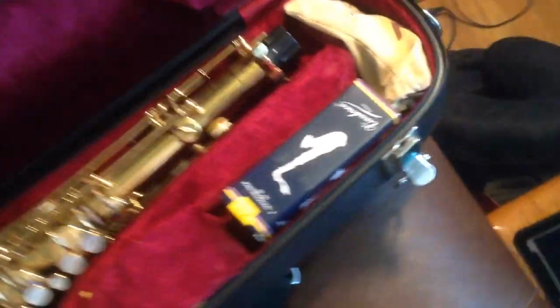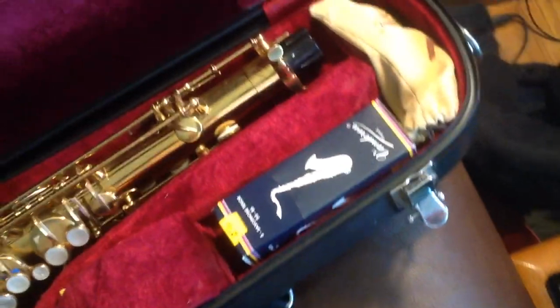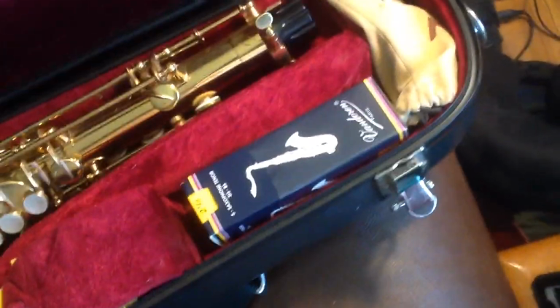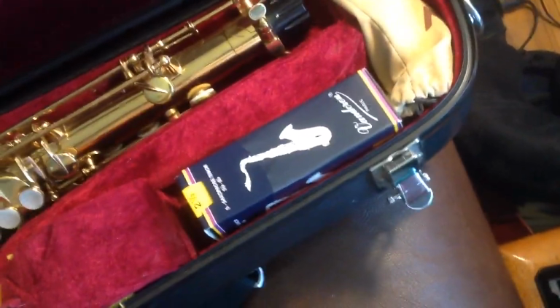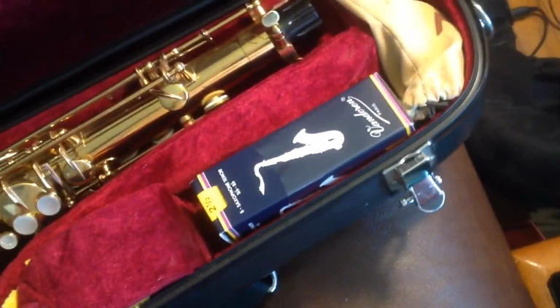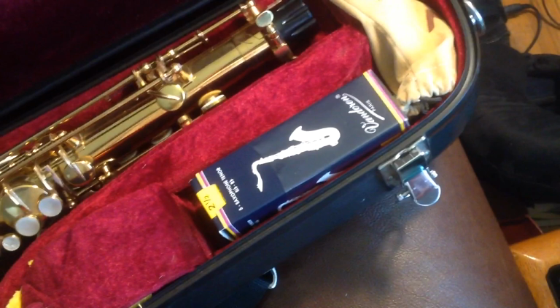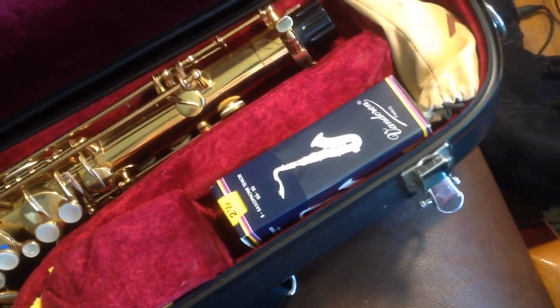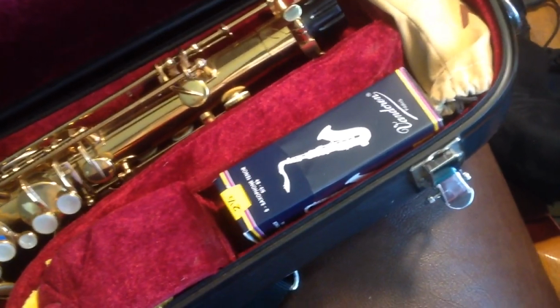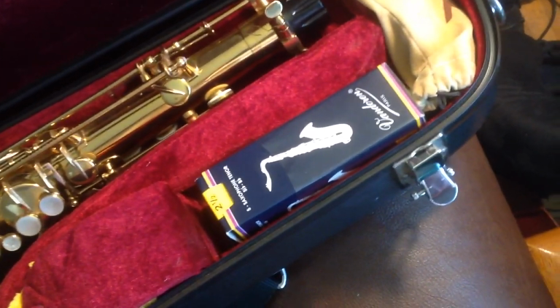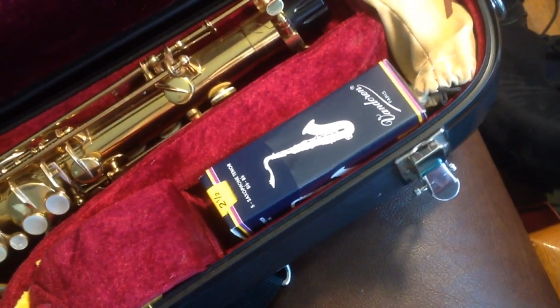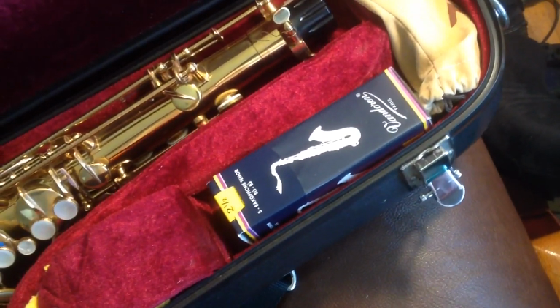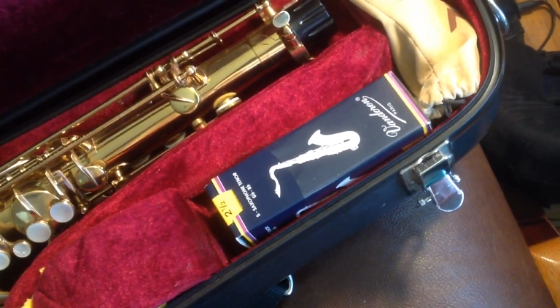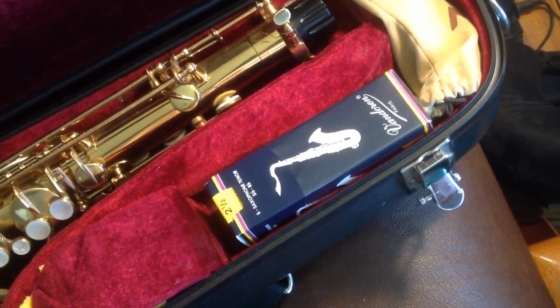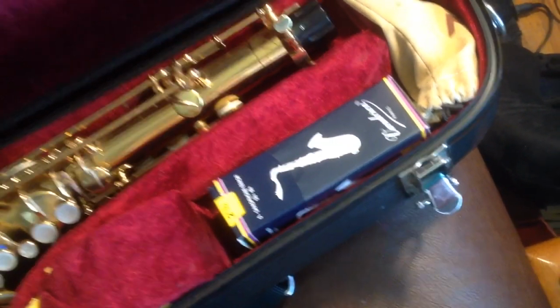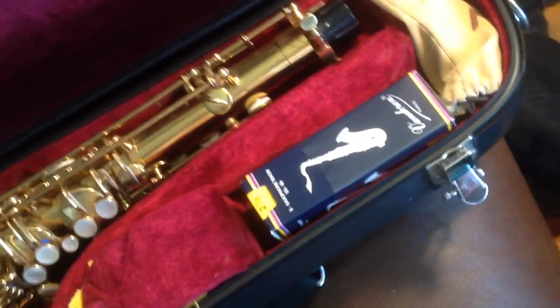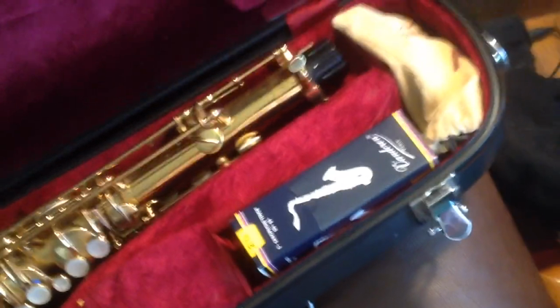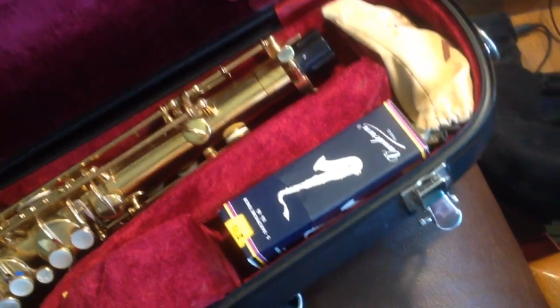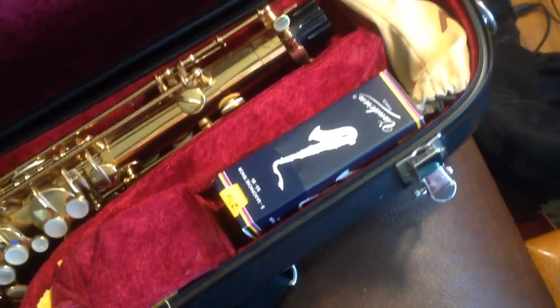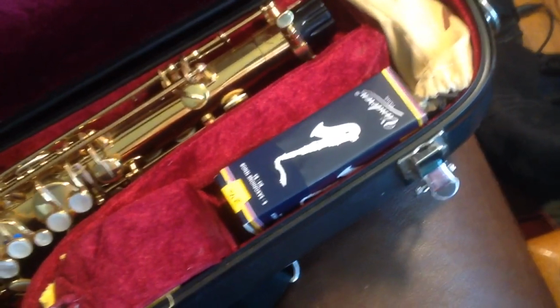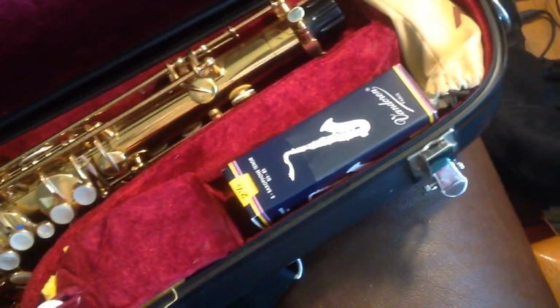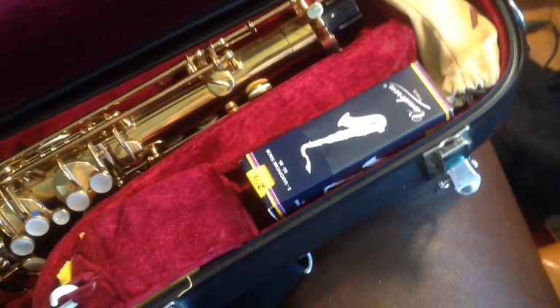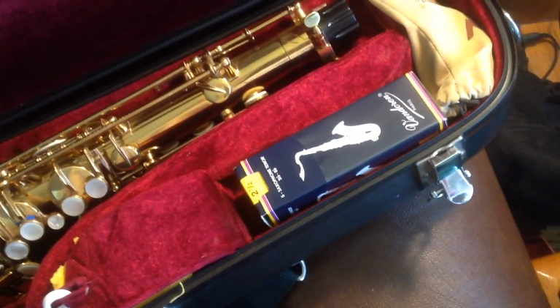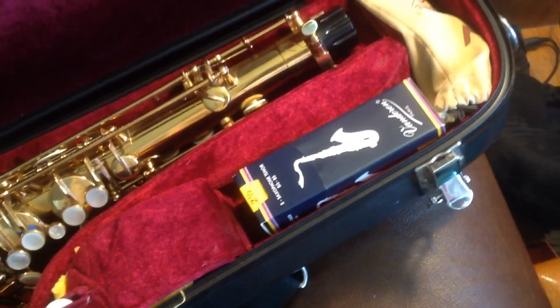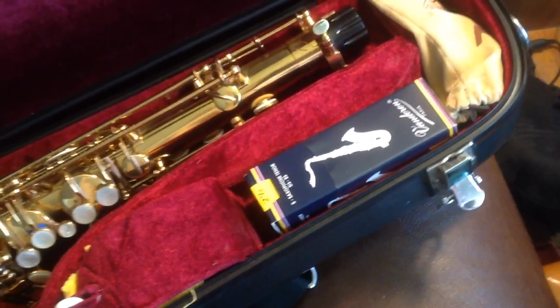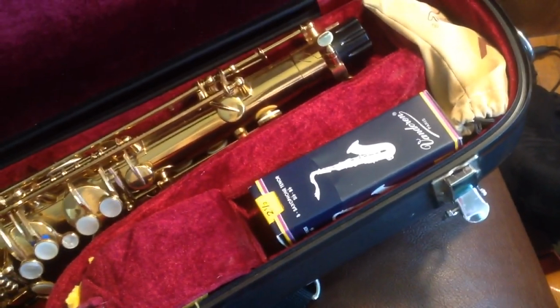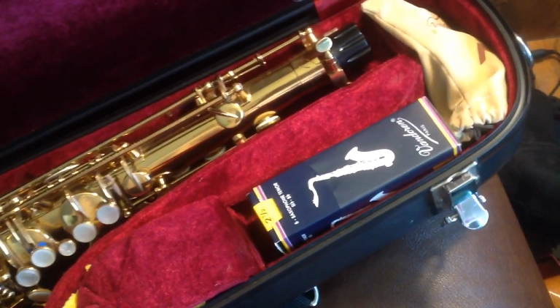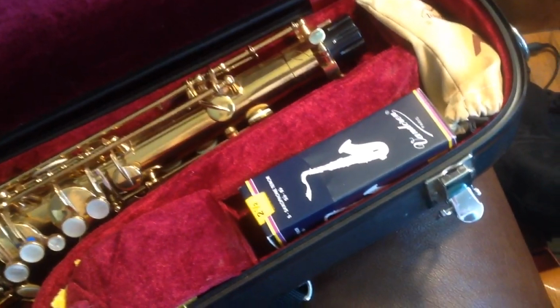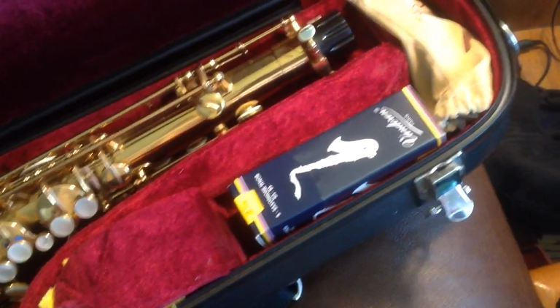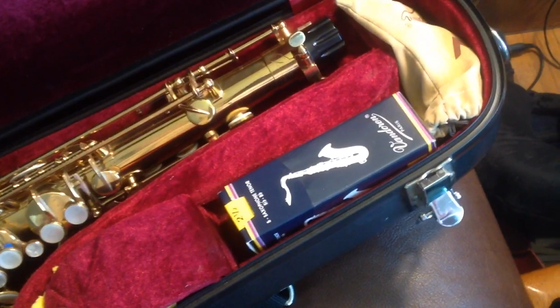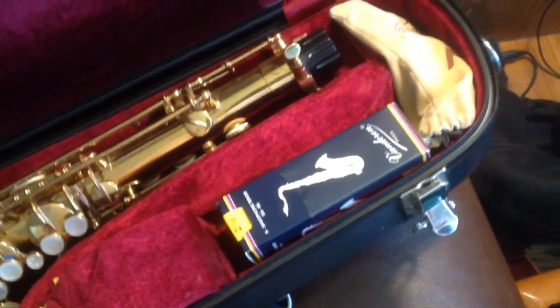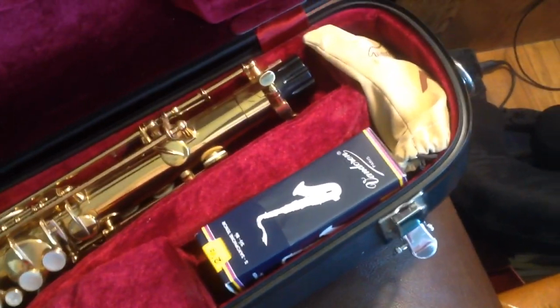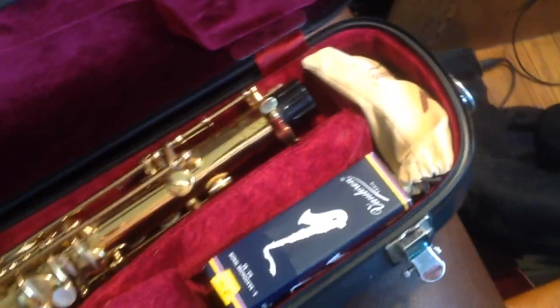Reeds — I use either Blue Box two-and-a-half, or Rigotti three light. Either one could be in here.